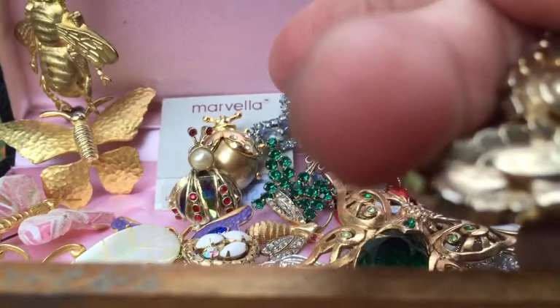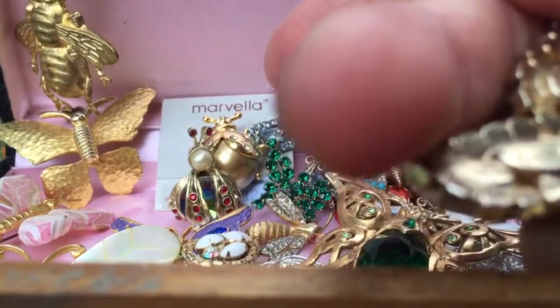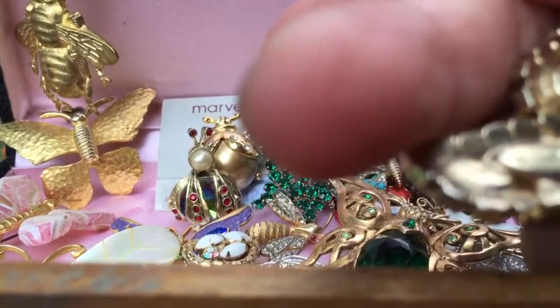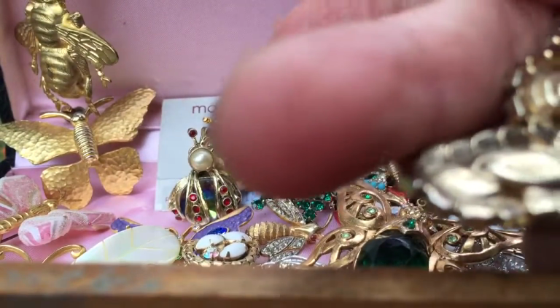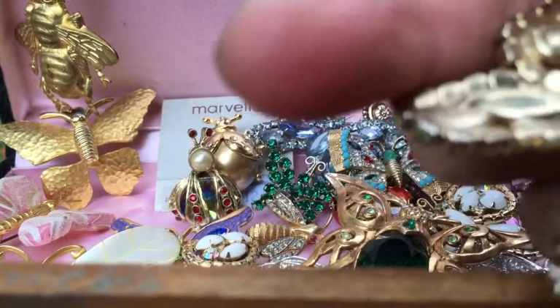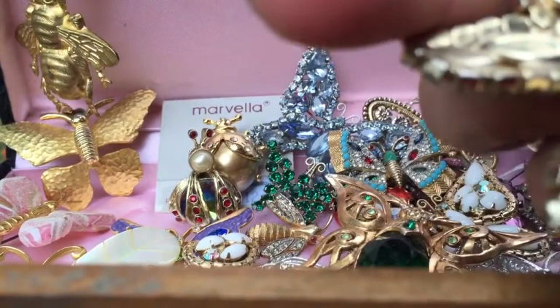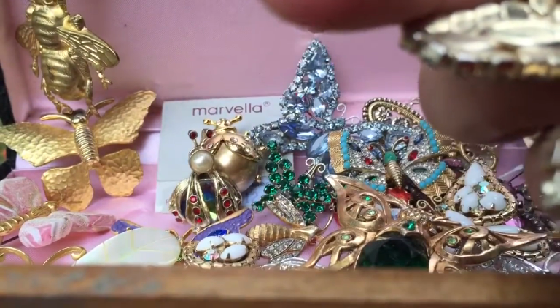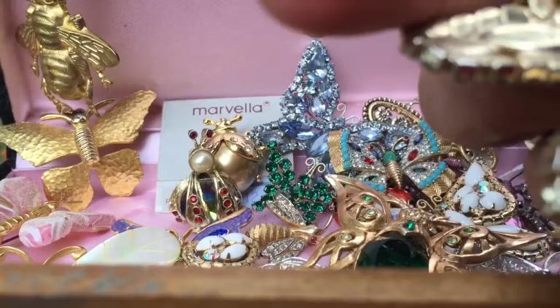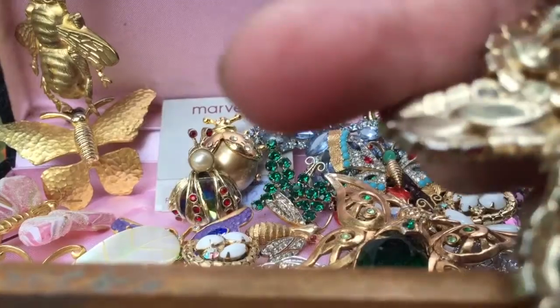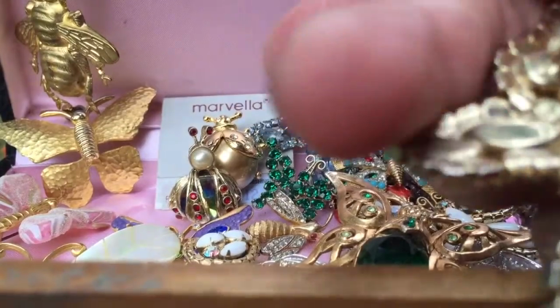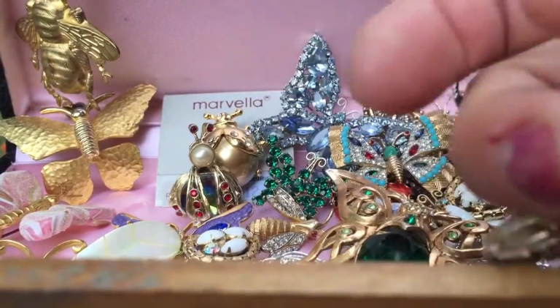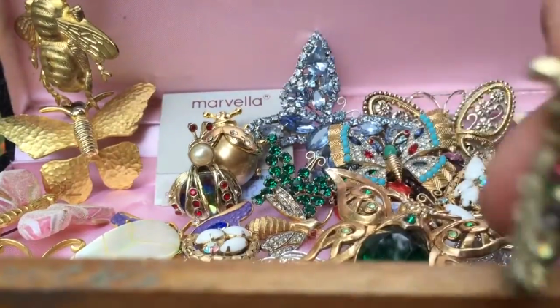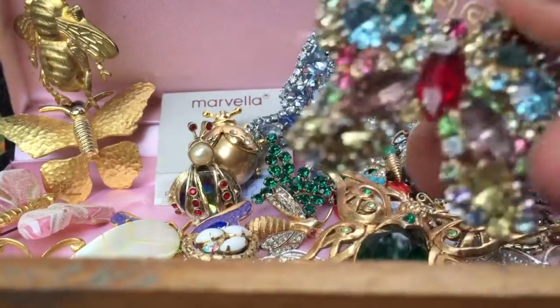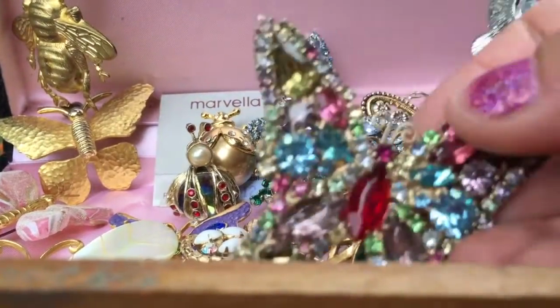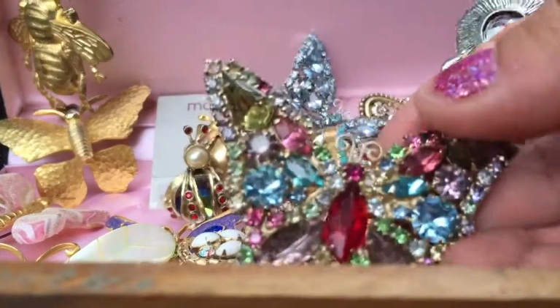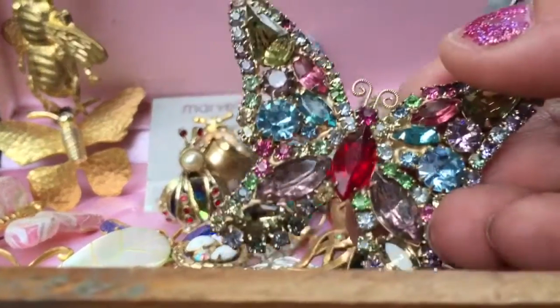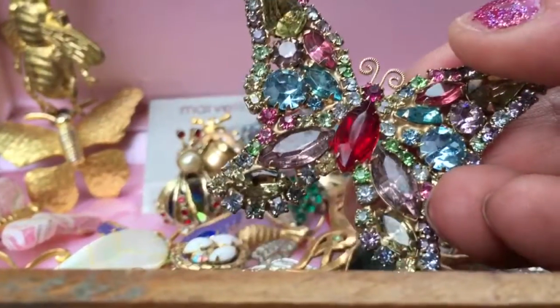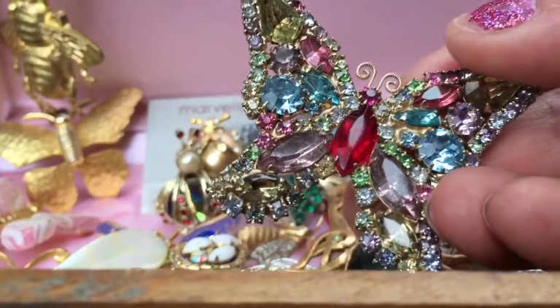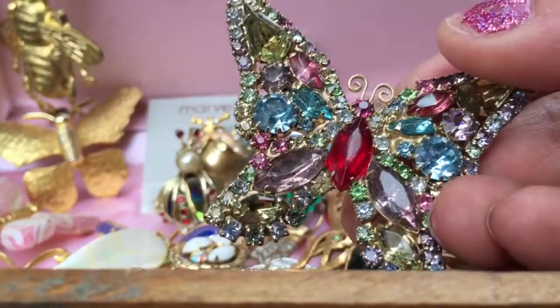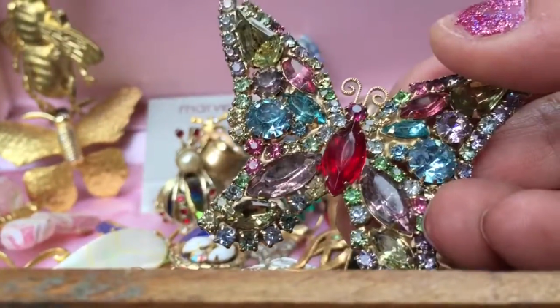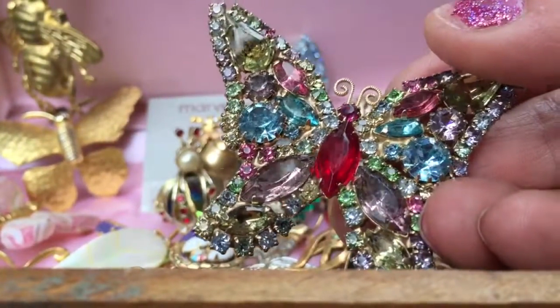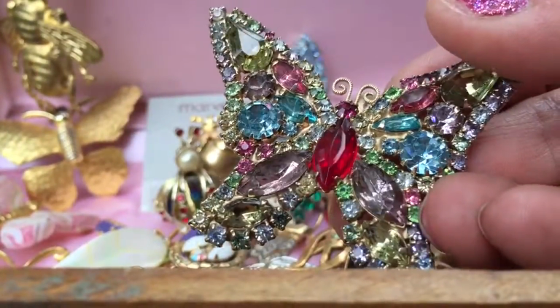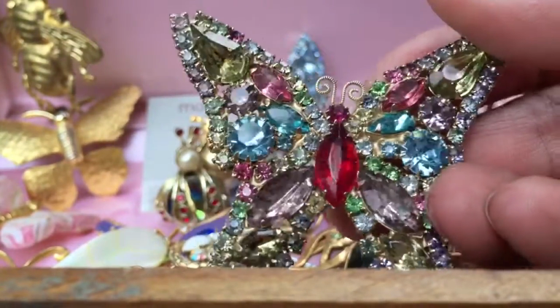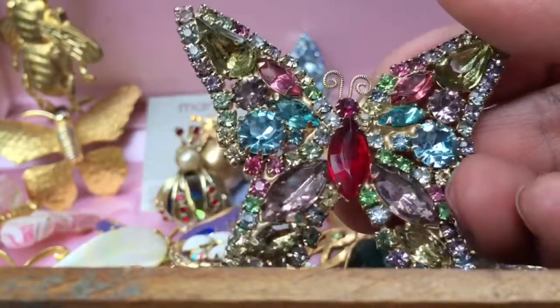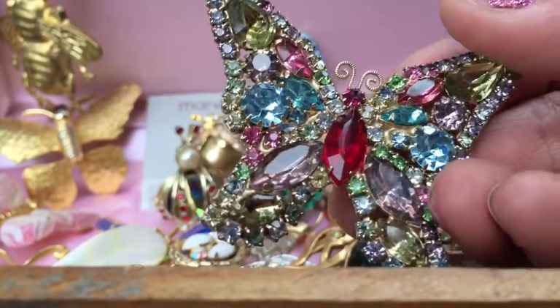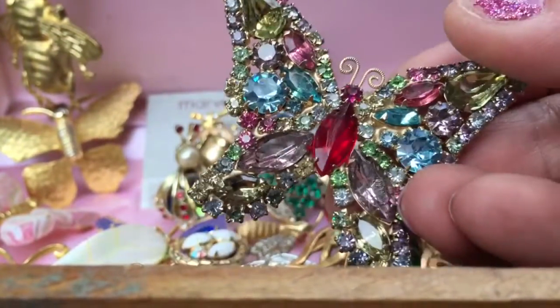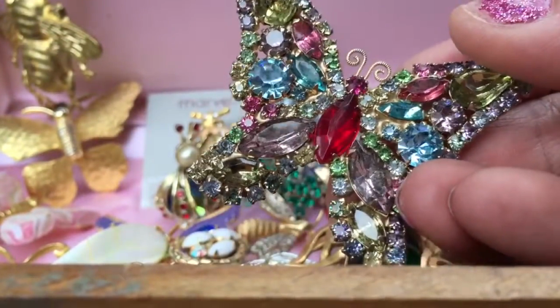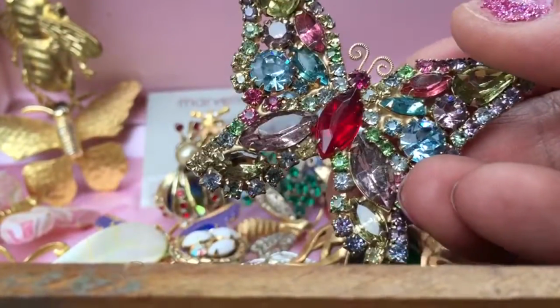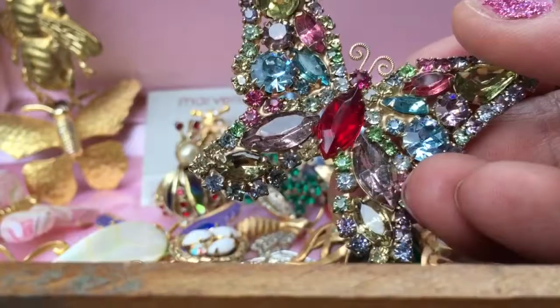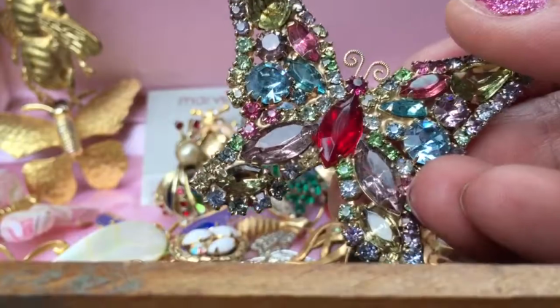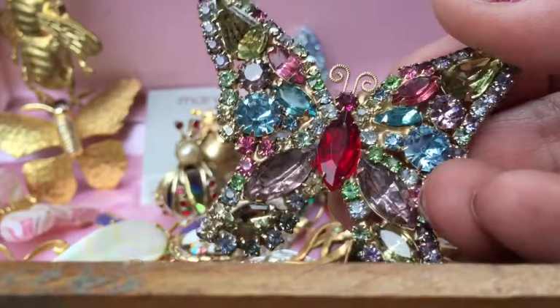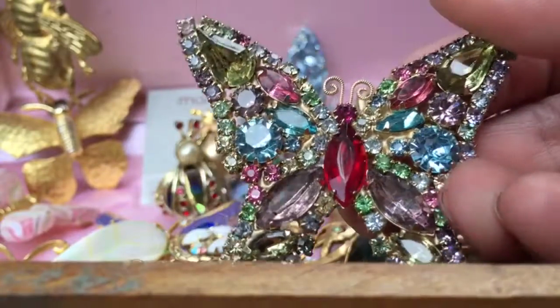Here's a similar piece — not sure if this one is Weiss, I don't see a signature — and this one has multi-colored rhinestones.